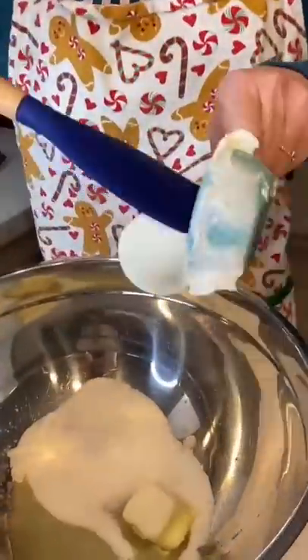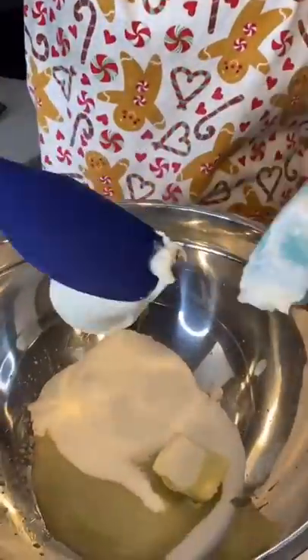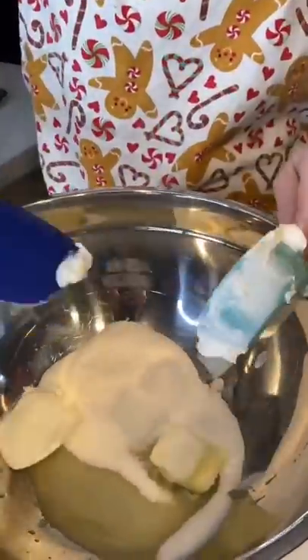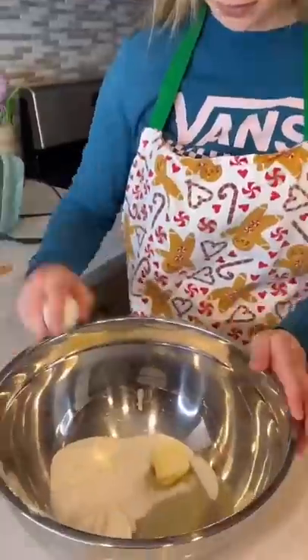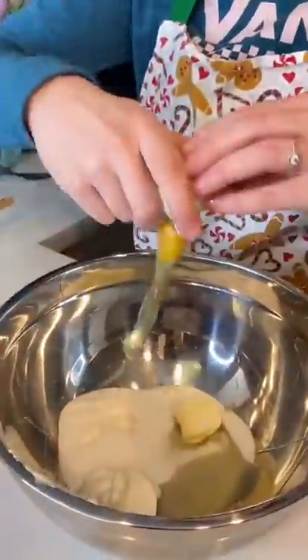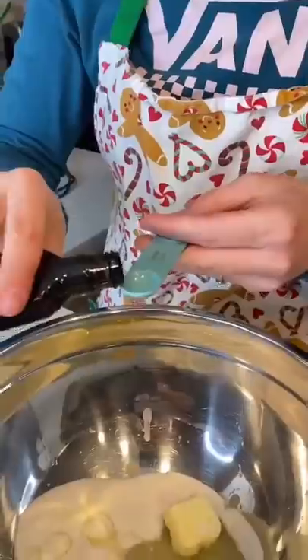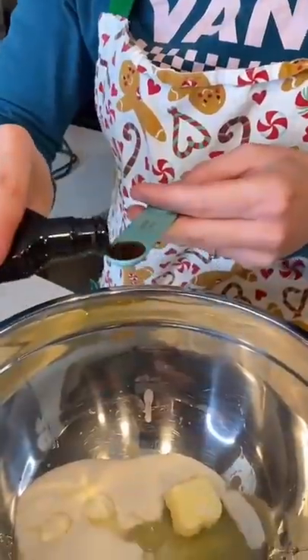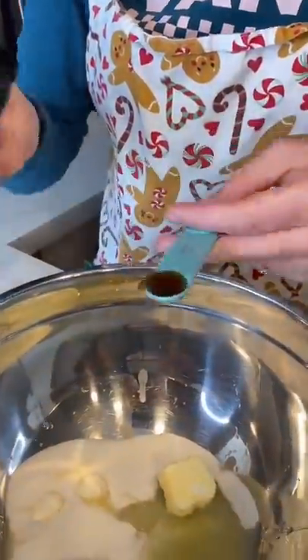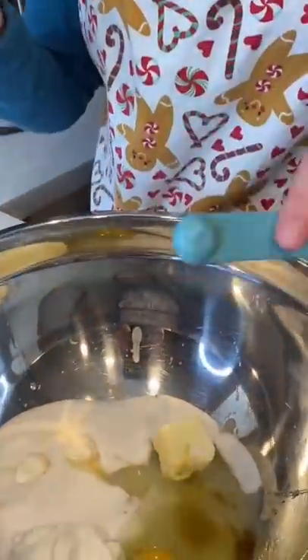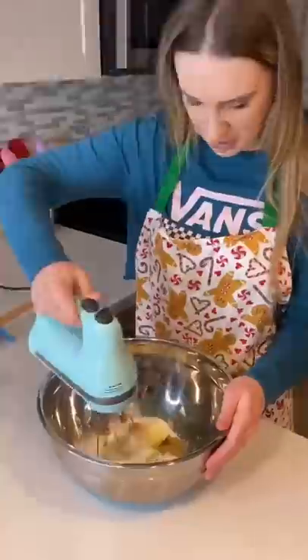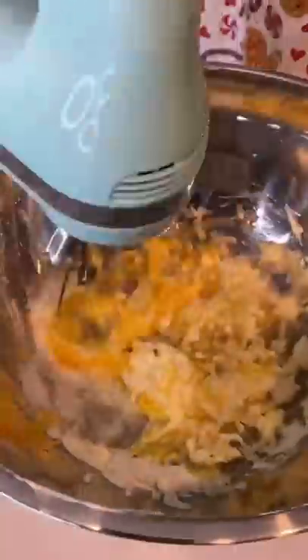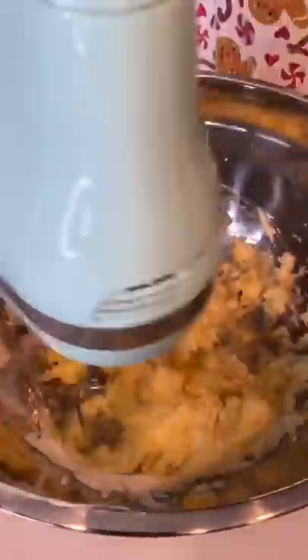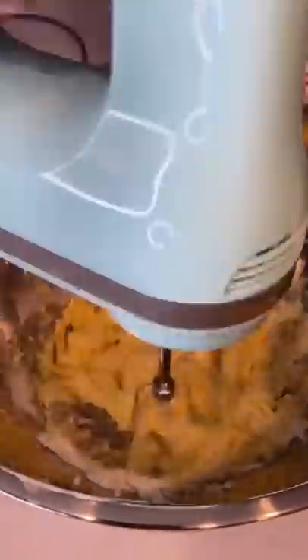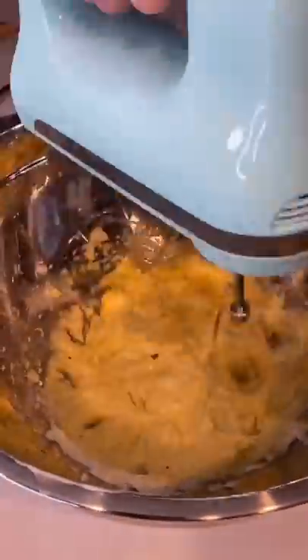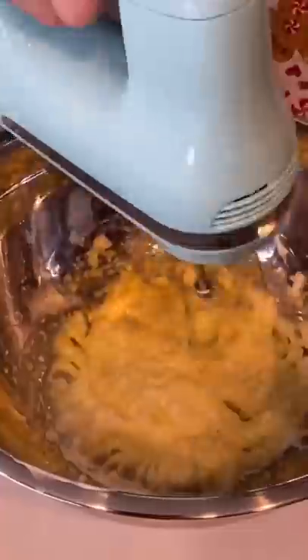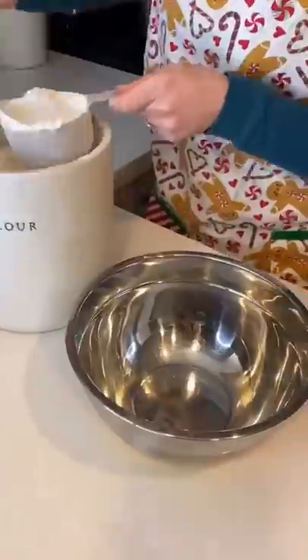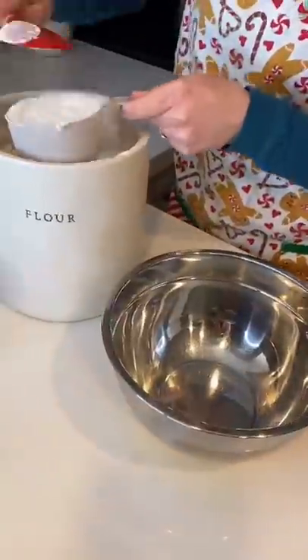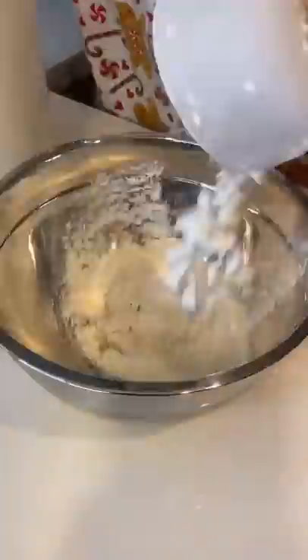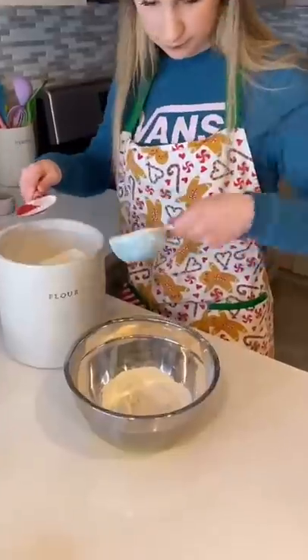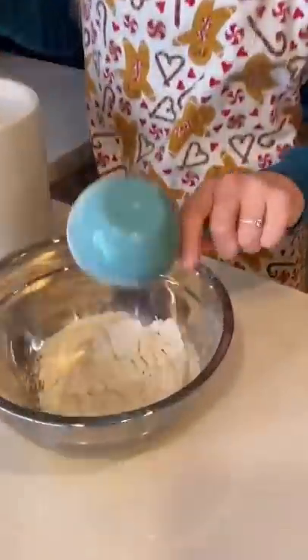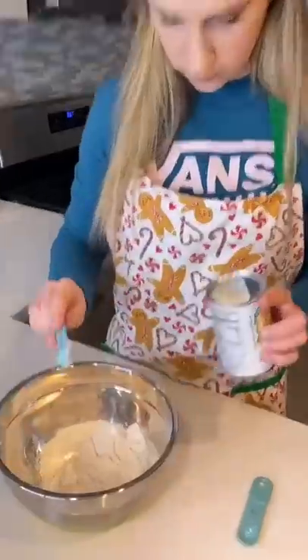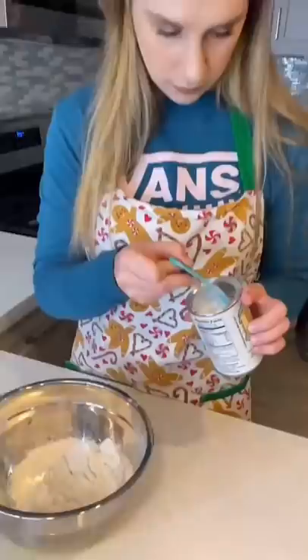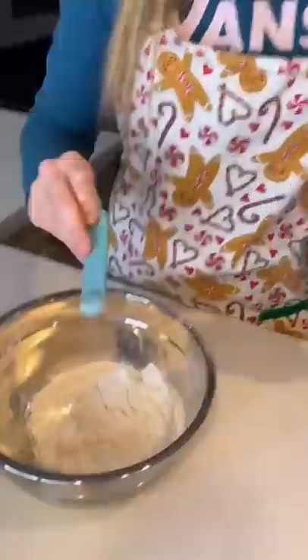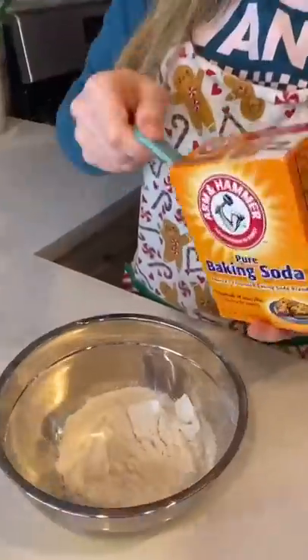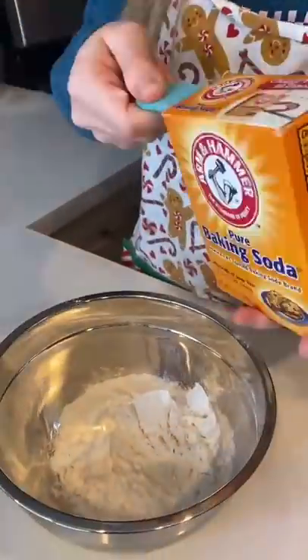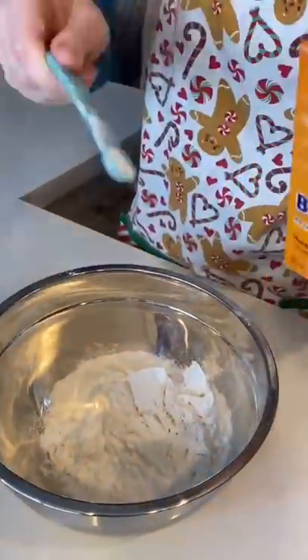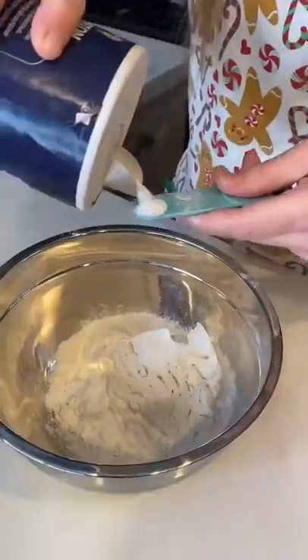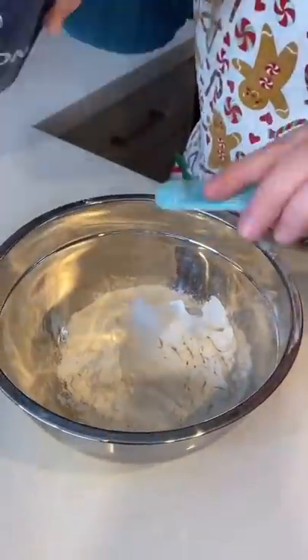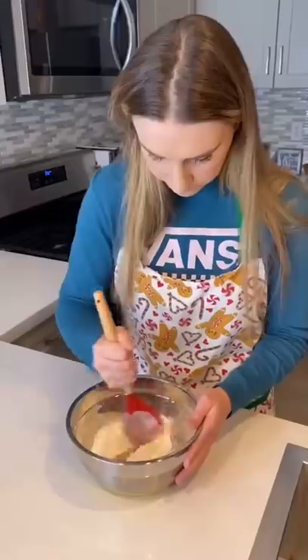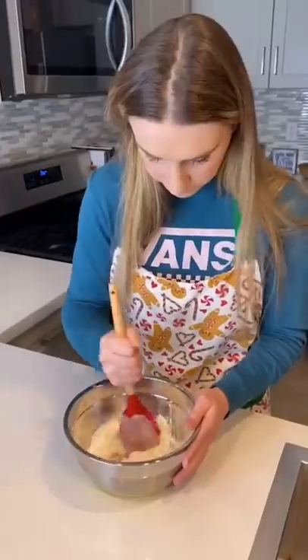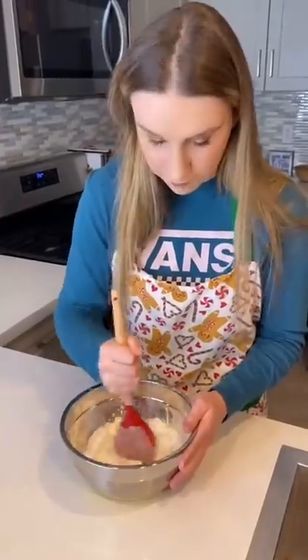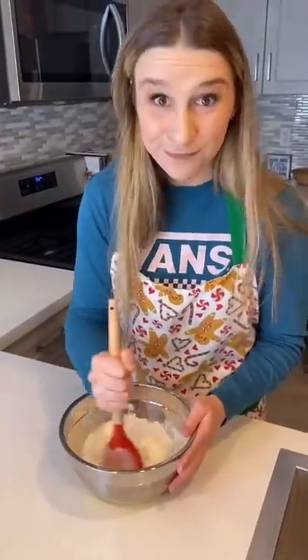I added a quarter cup of sour cream, one egg, and a quarter teaspoon of vanilla. Then in a smaller bowl, I combined a cup and a half of flour, three quarter teaspoon of baking powder, and a quarter teaspoon of baking soda and salt.